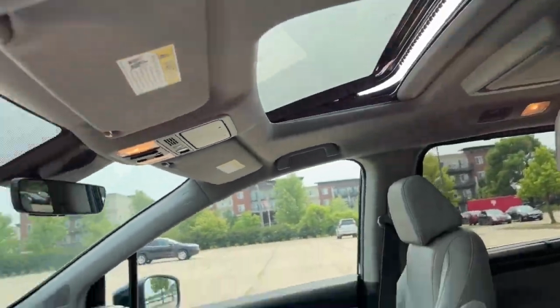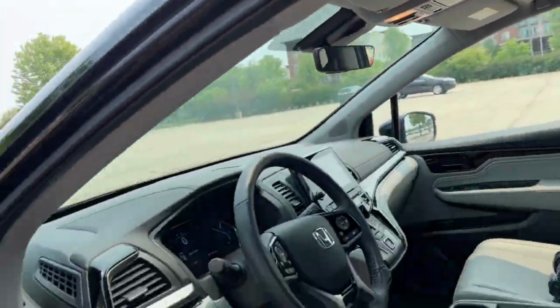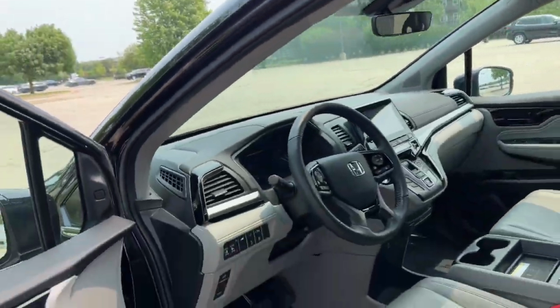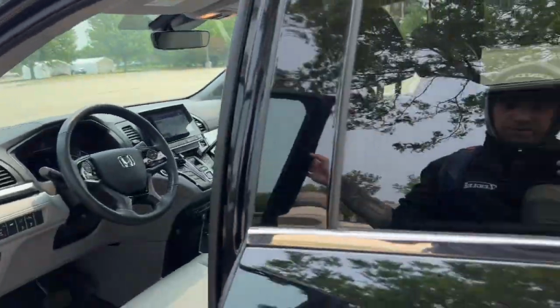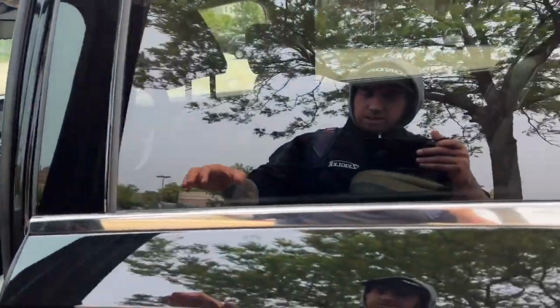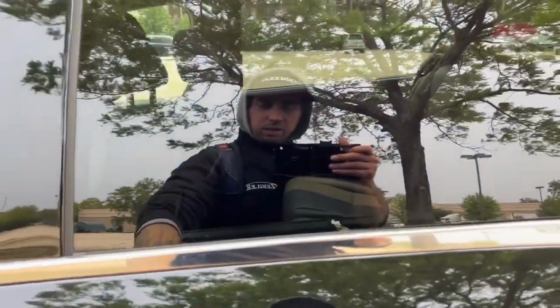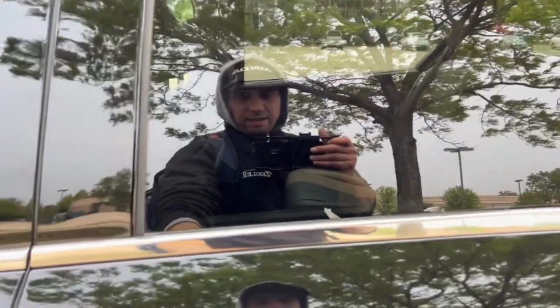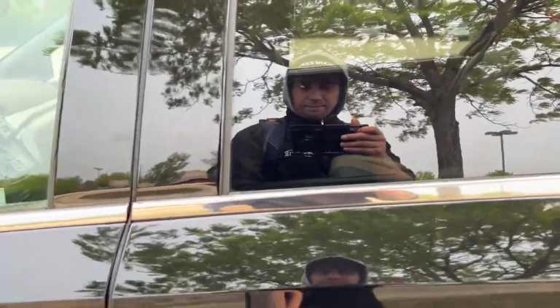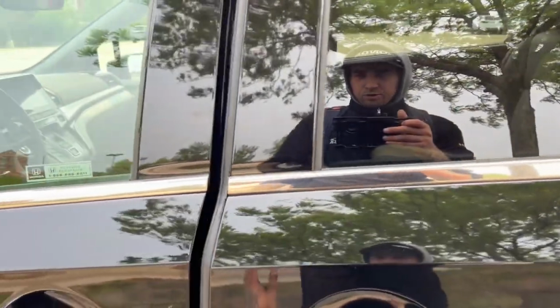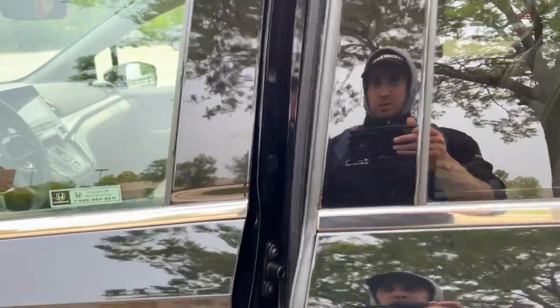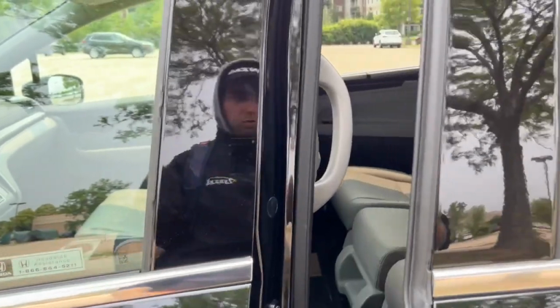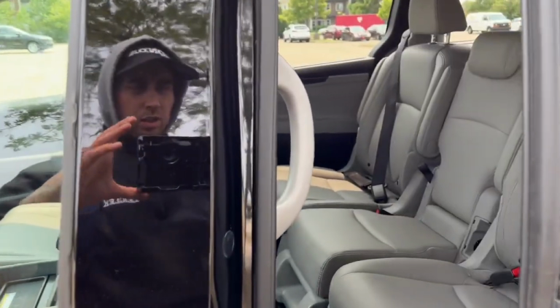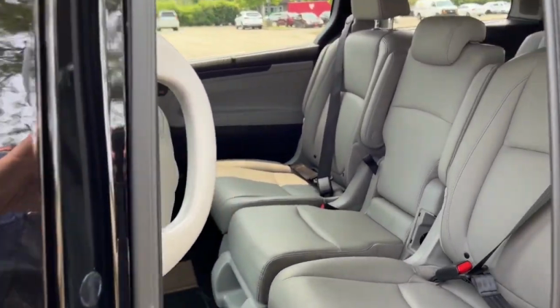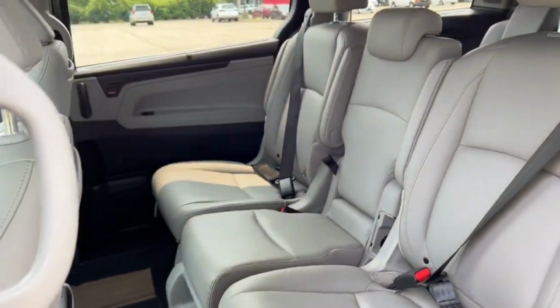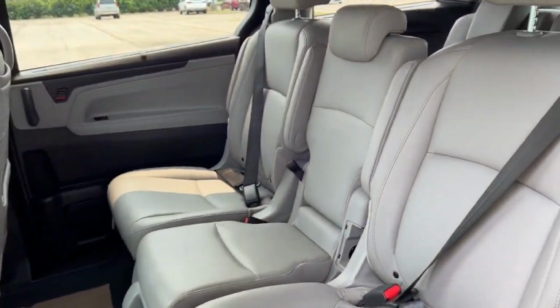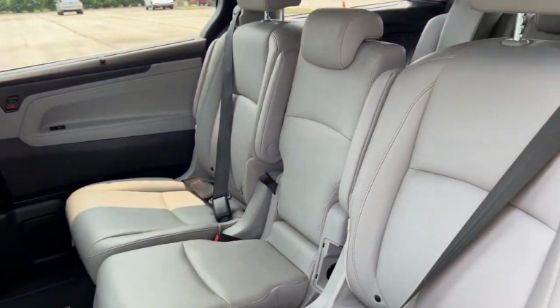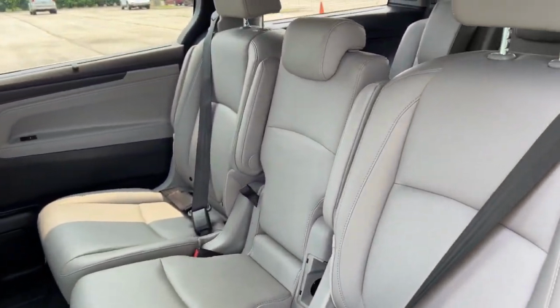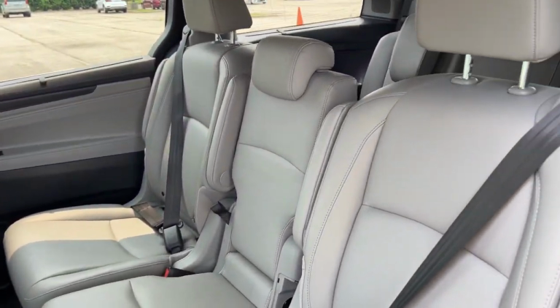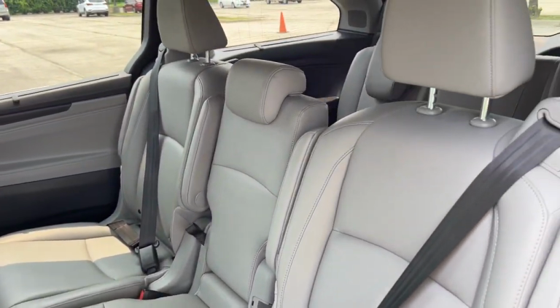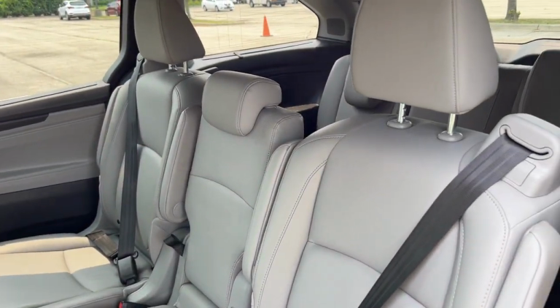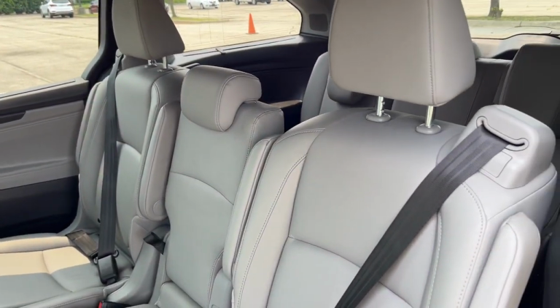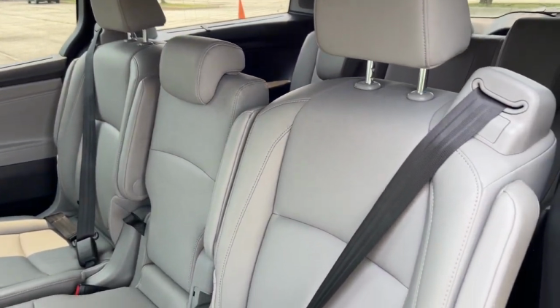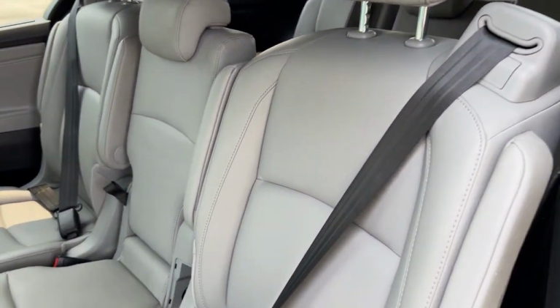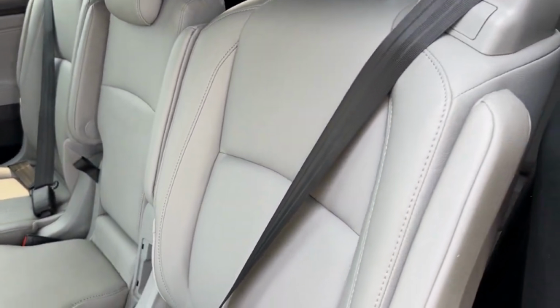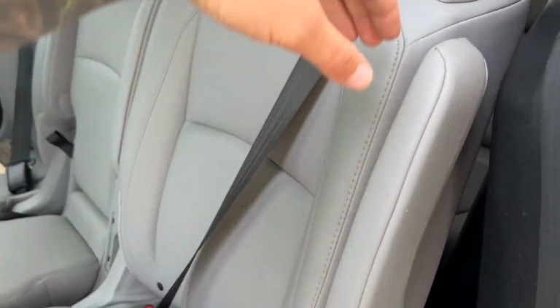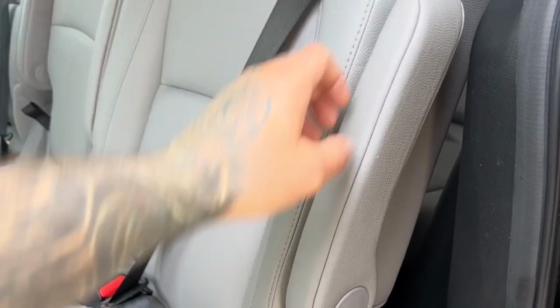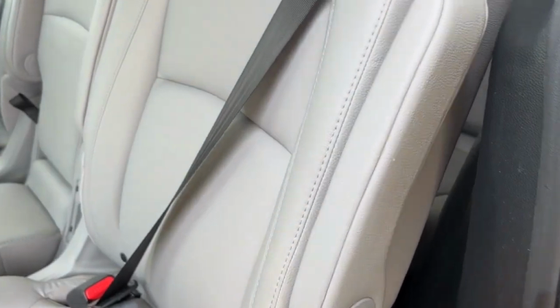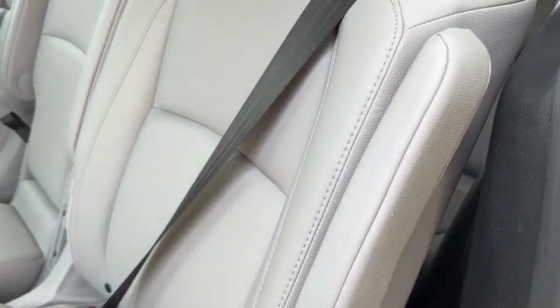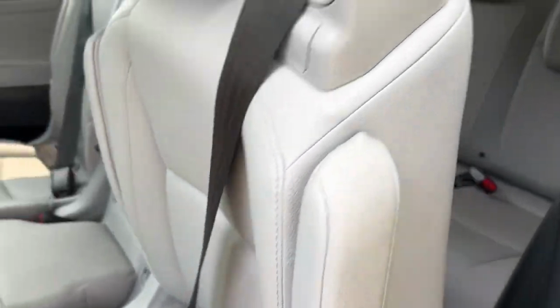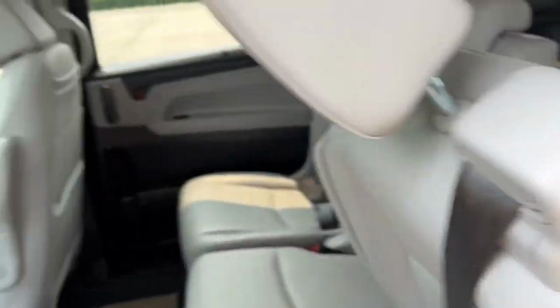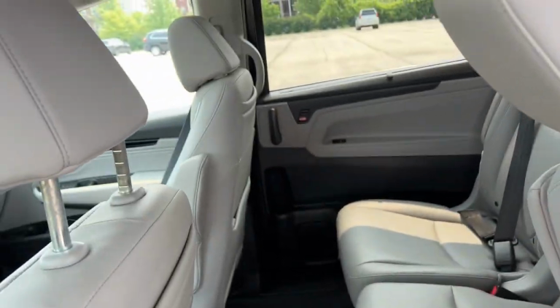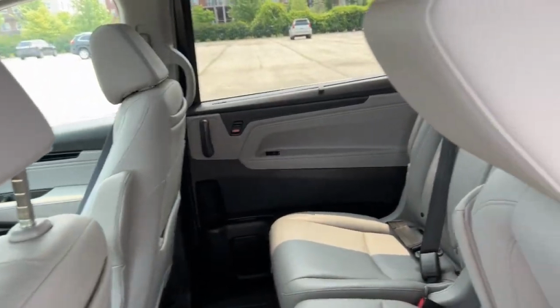Sunroof. This vehicle also has adaptive cruise control, perfect for traffic and things like that. Plenty of space back here for your rear passengers.